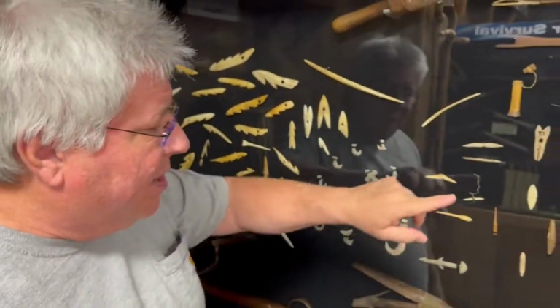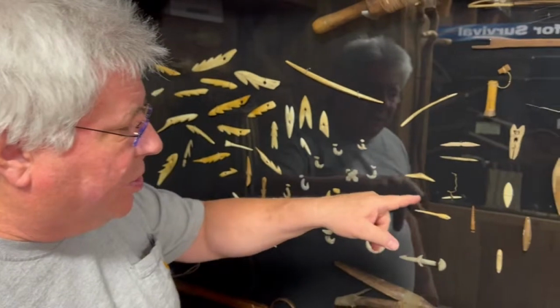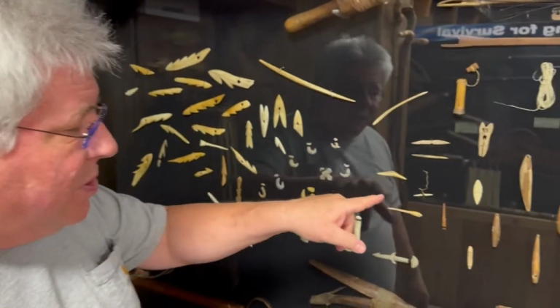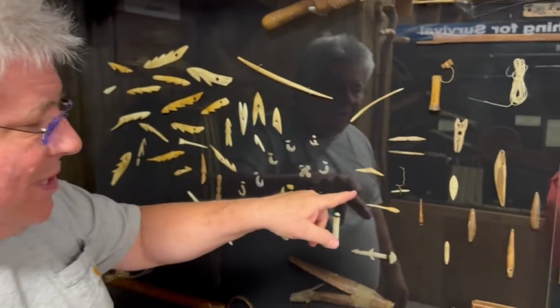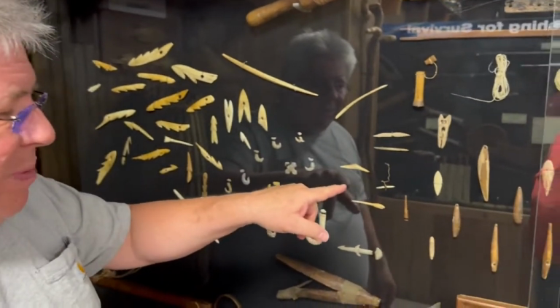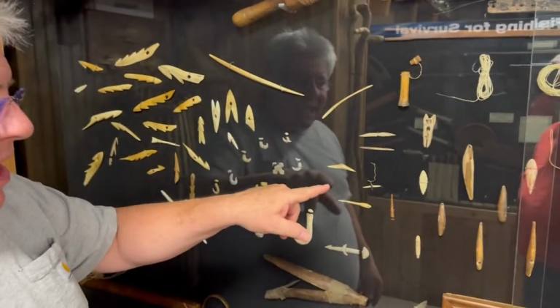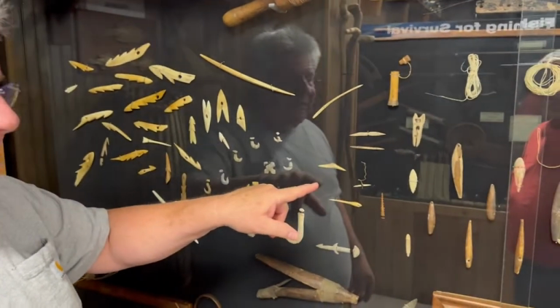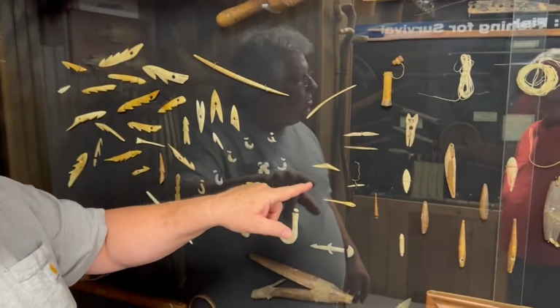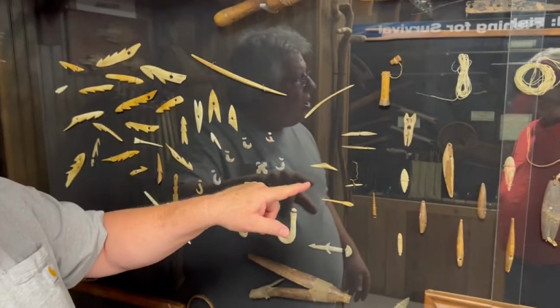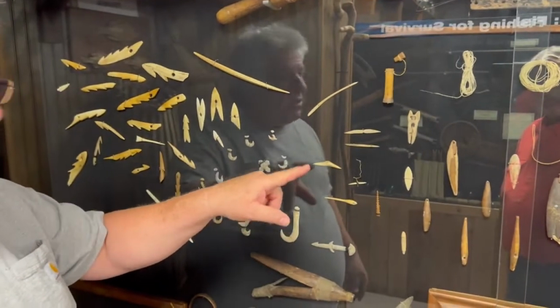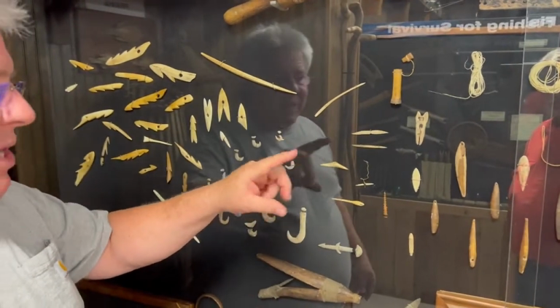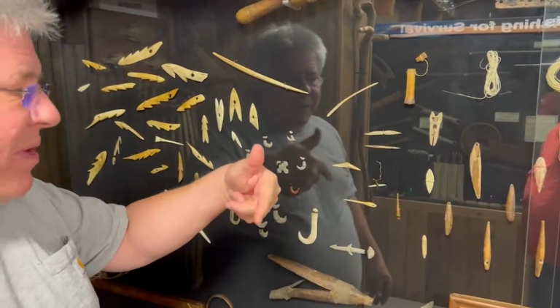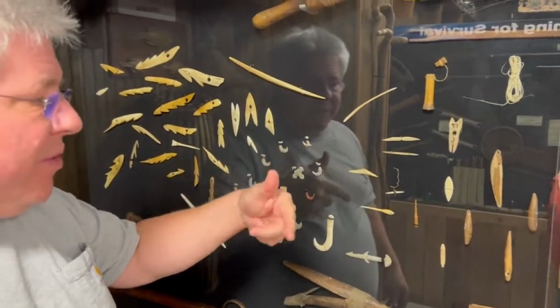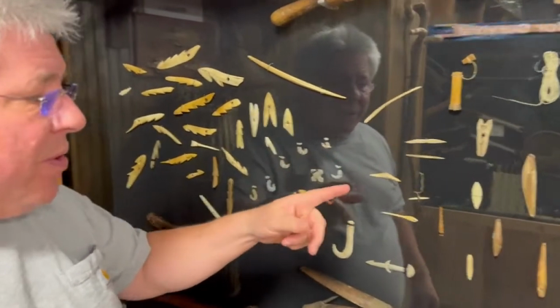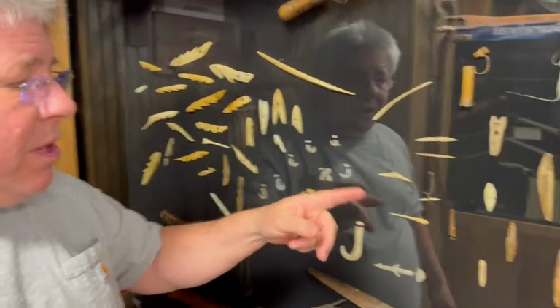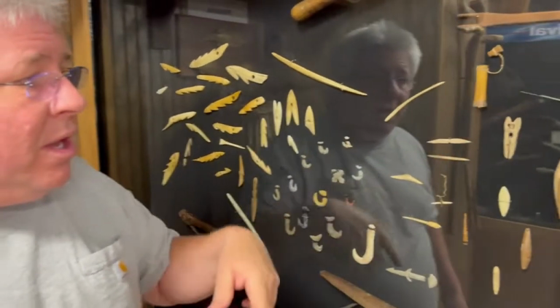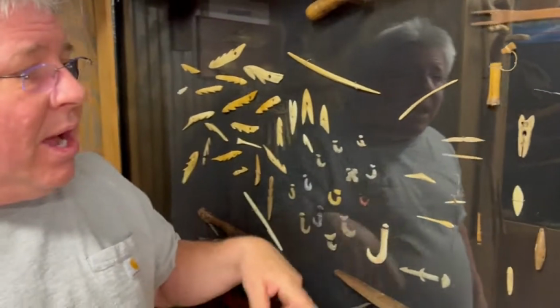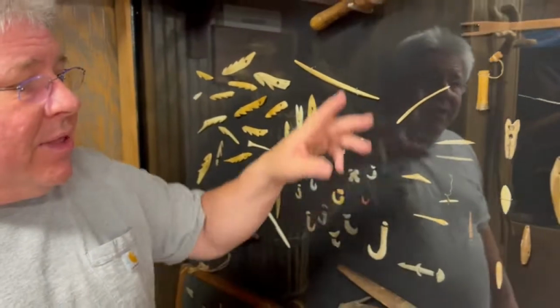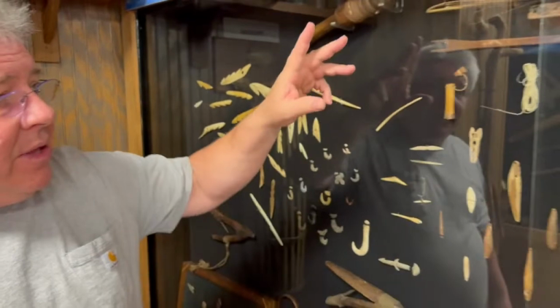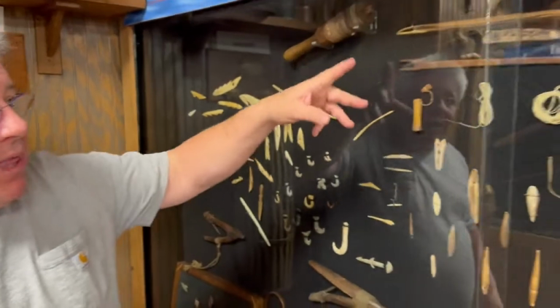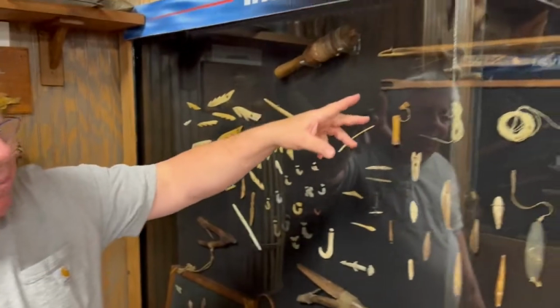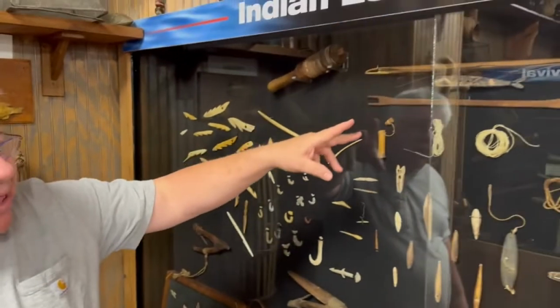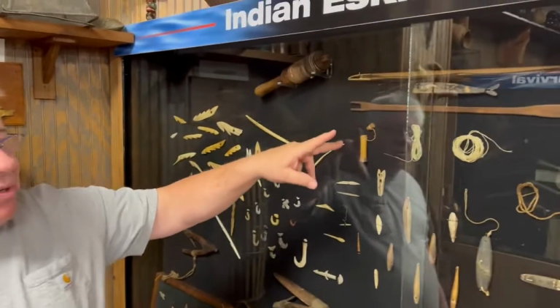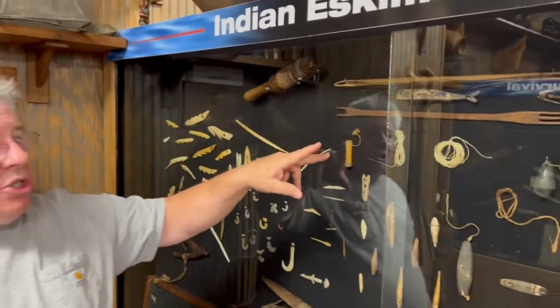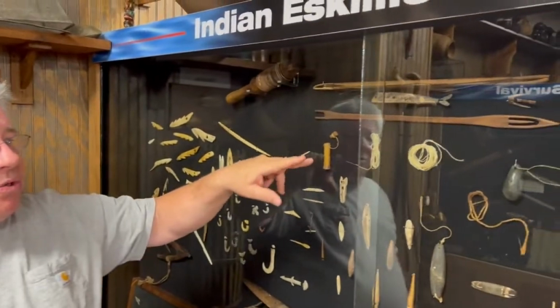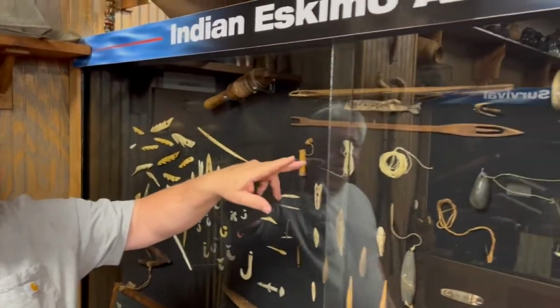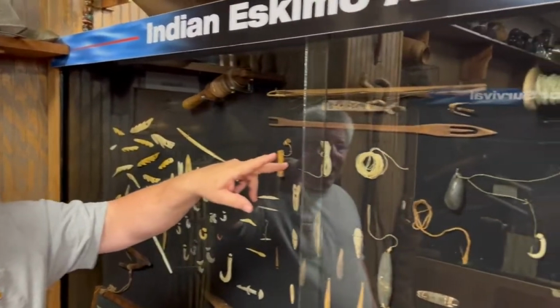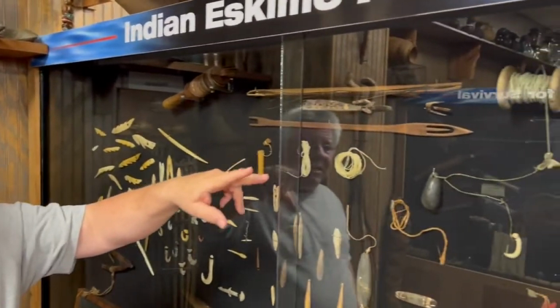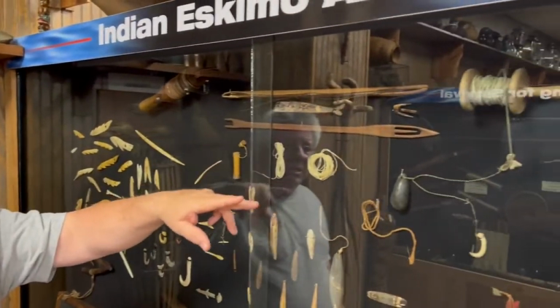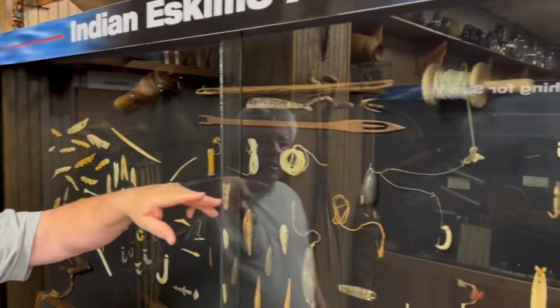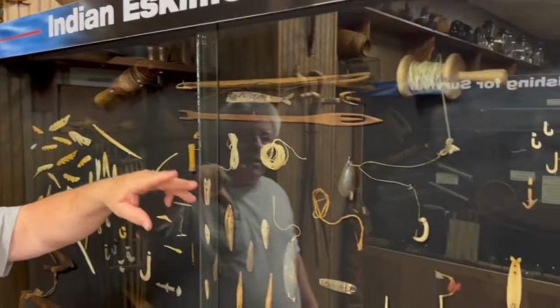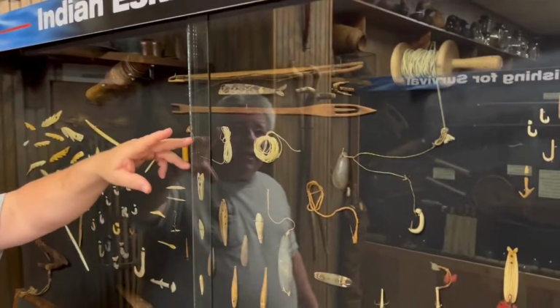These are gorge hooks. They would bait that, and the fish would swallow it to turn sideways in their throat. The line they had back then was jute, cotton, silk, and linen.